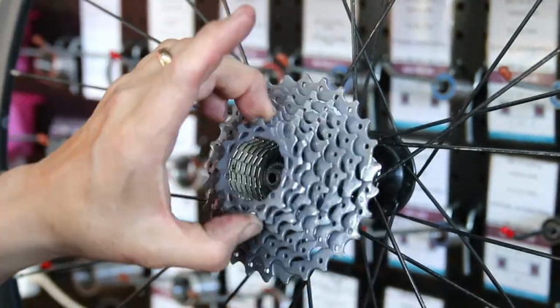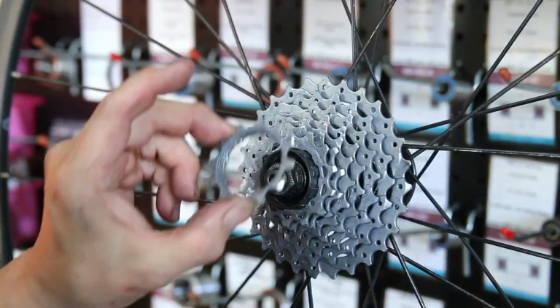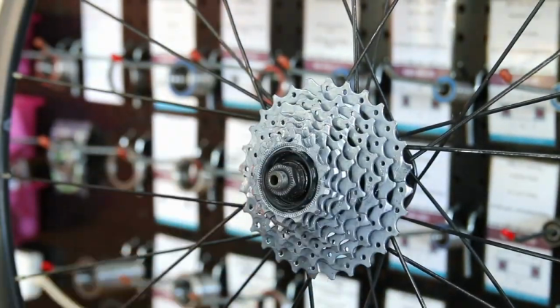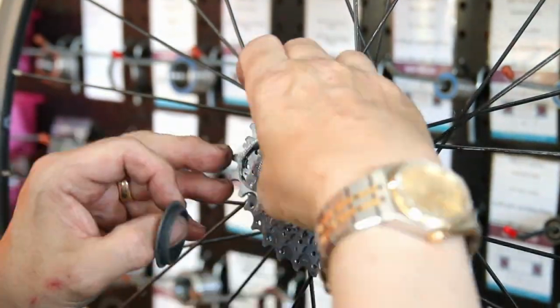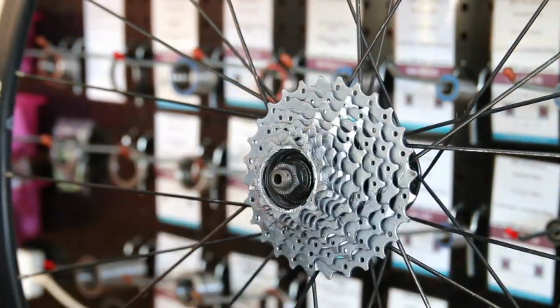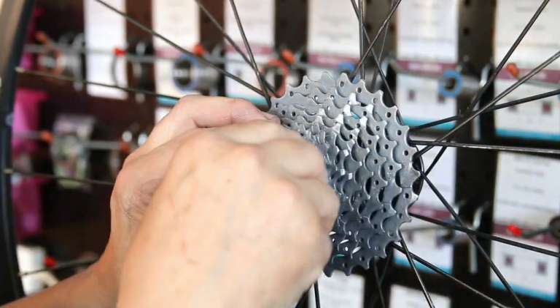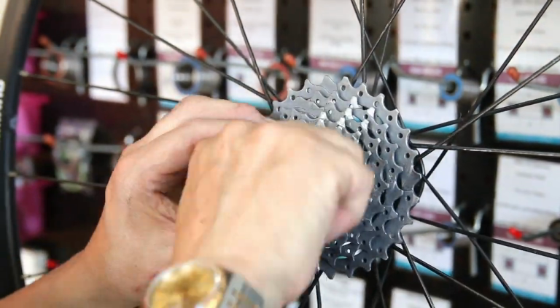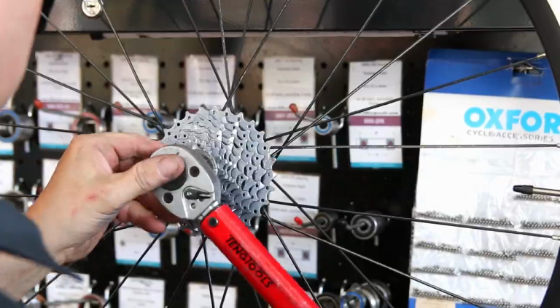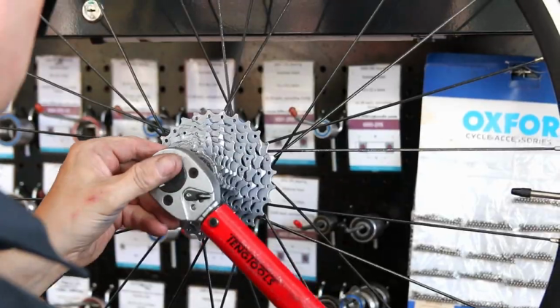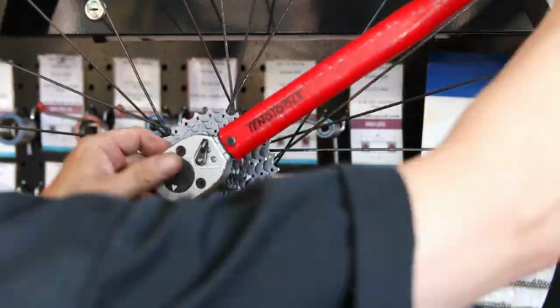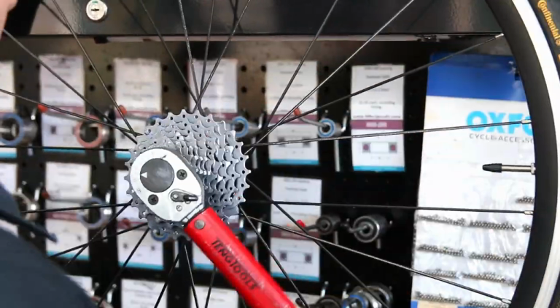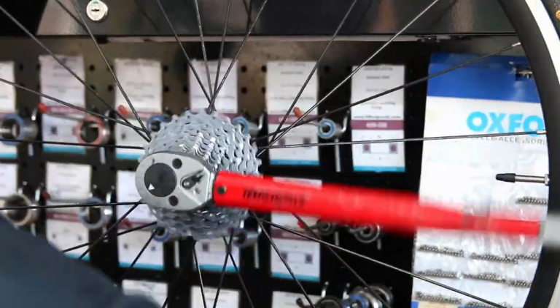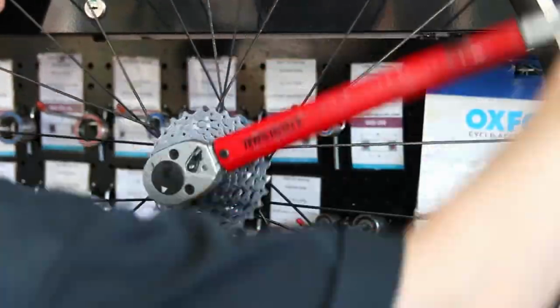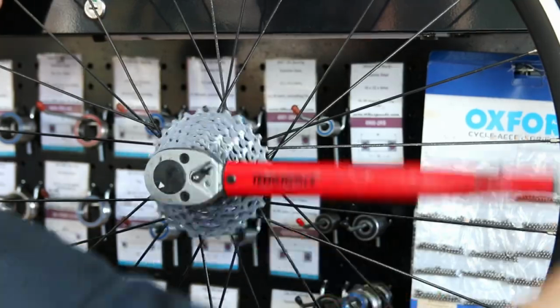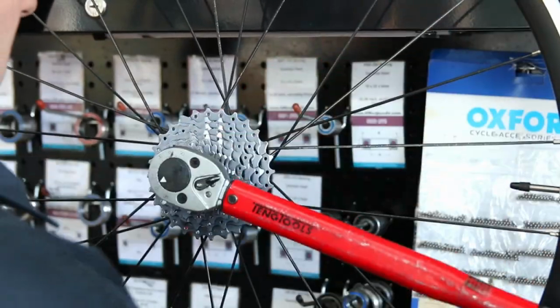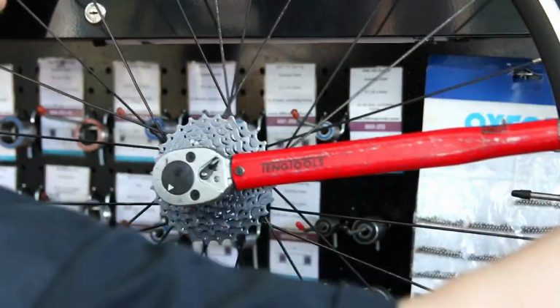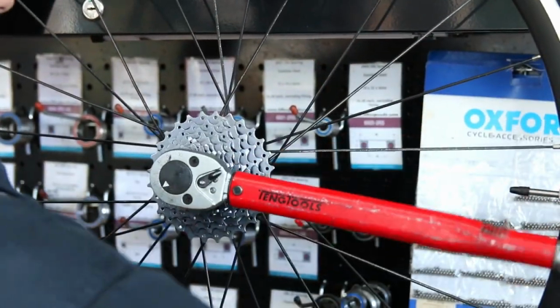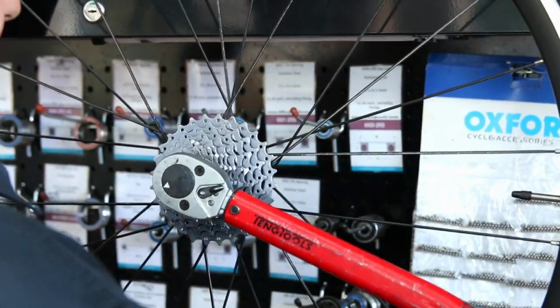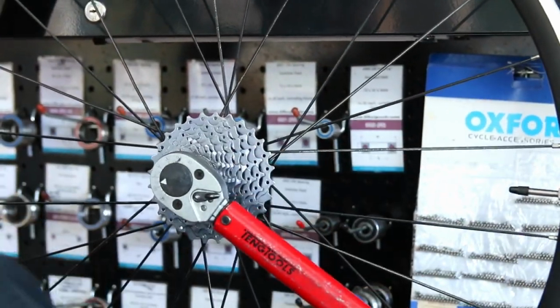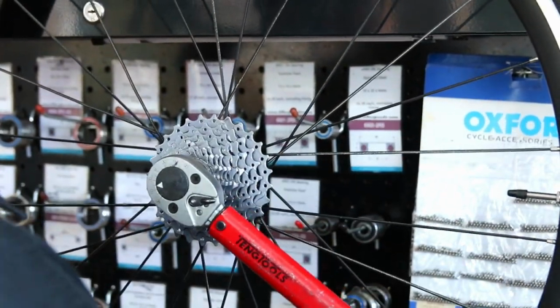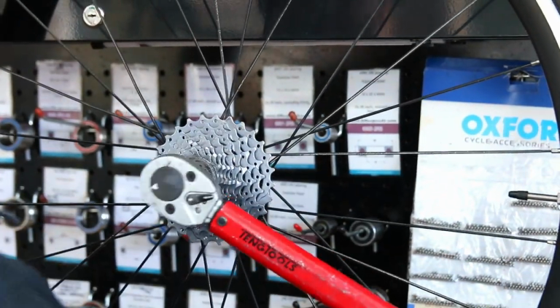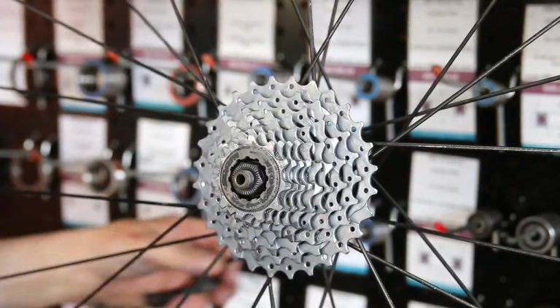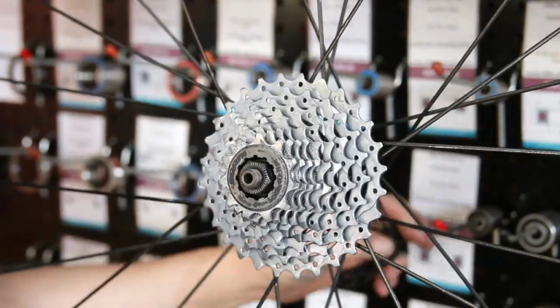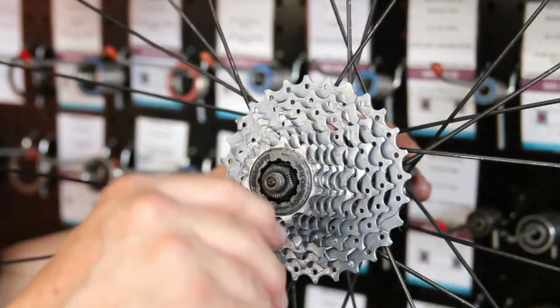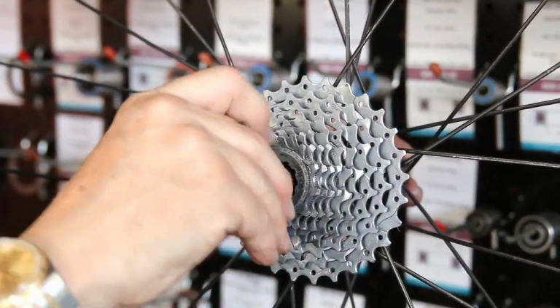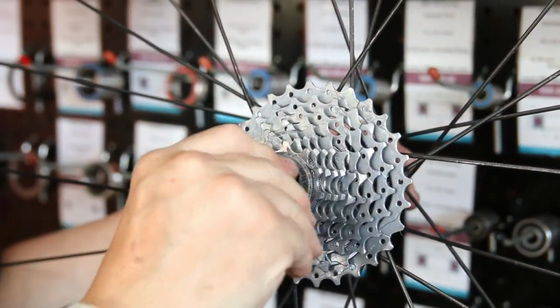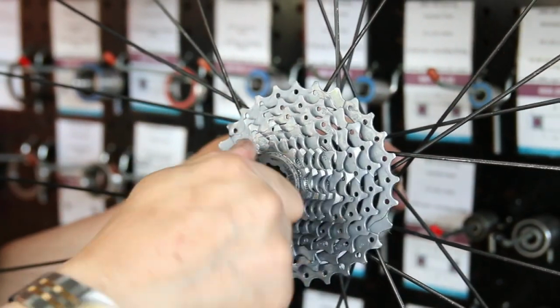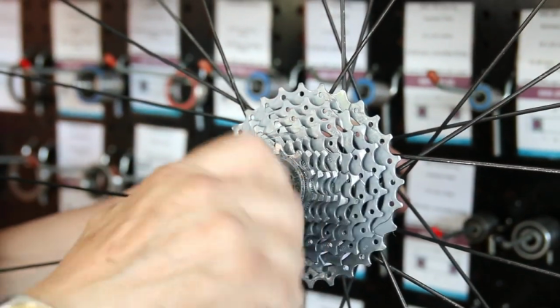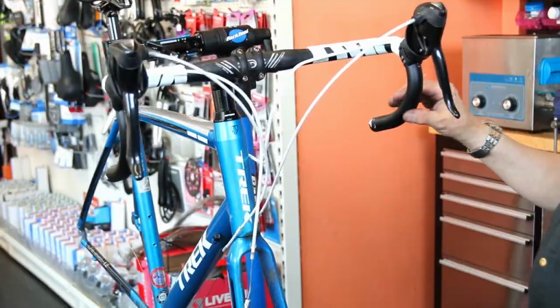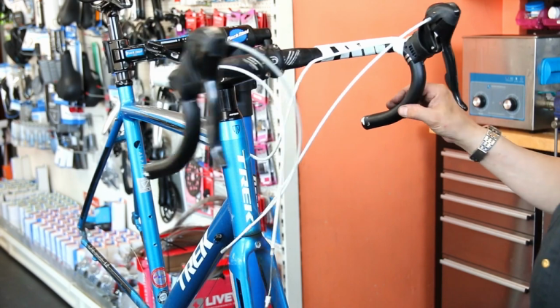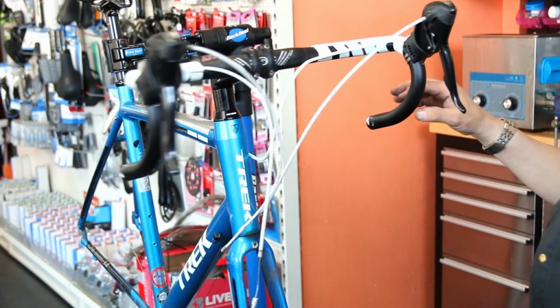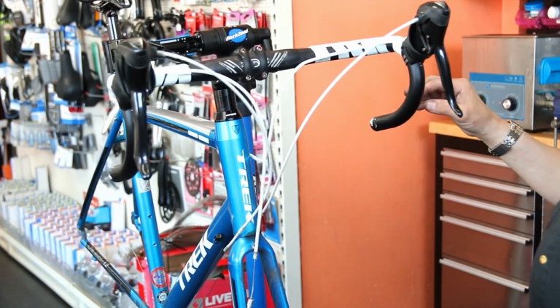A little bit of grease on the hub before we put the cassette on, torqued up to 40 newton meters. We've also greased that quick-release skewer.